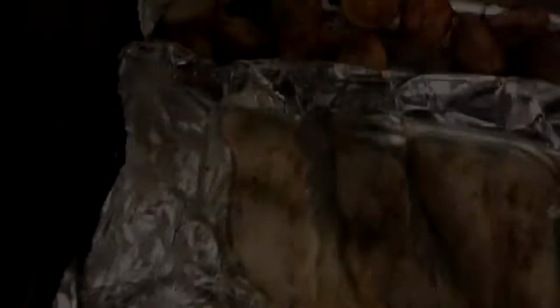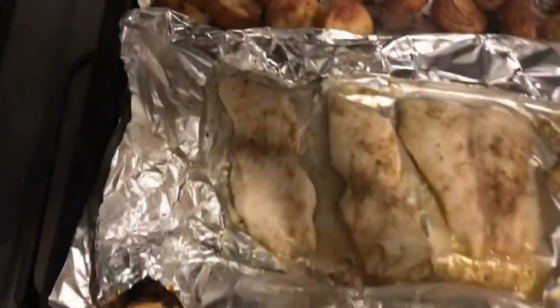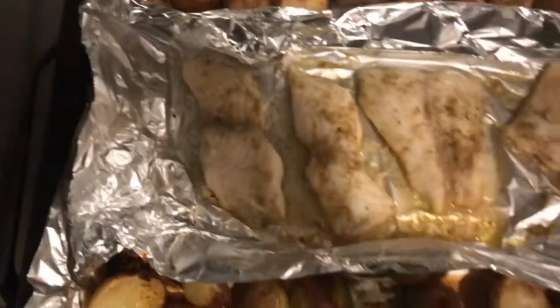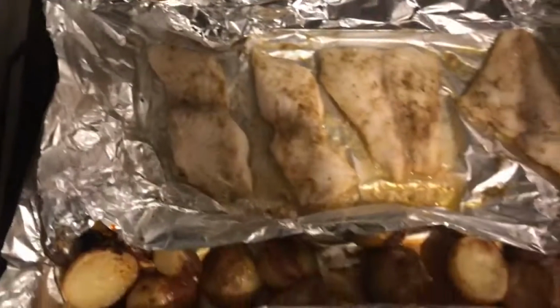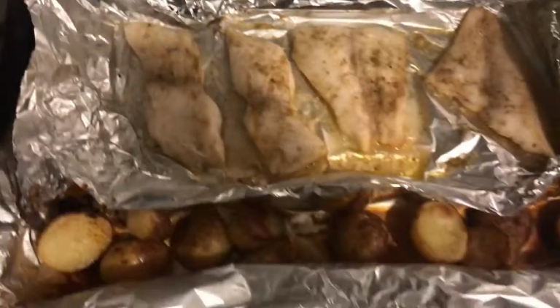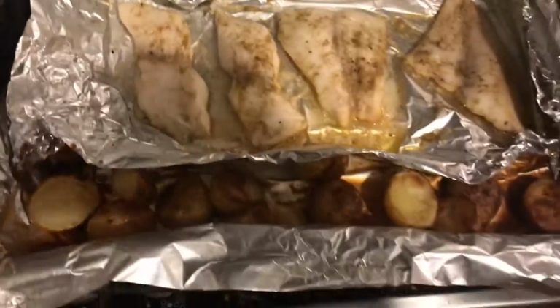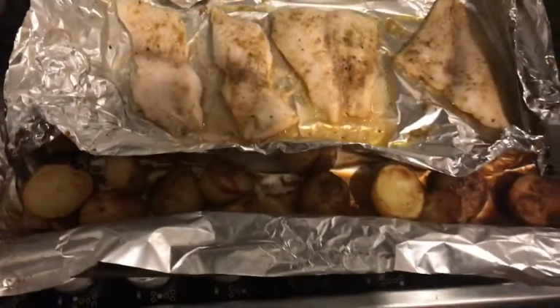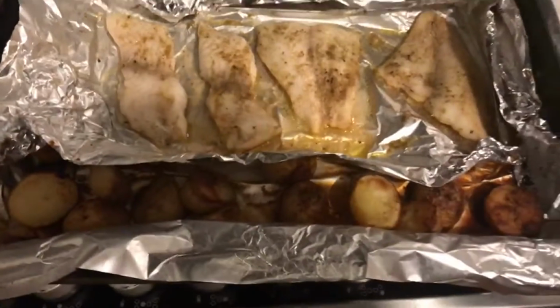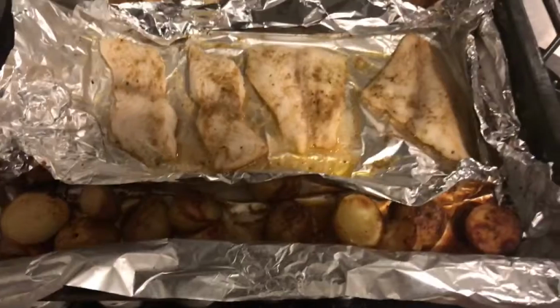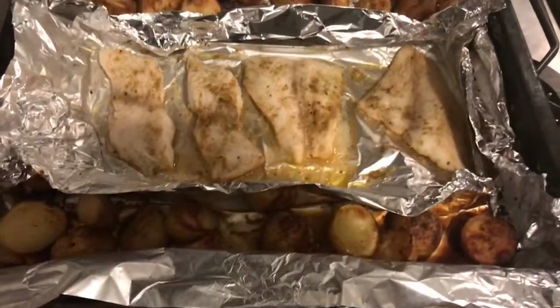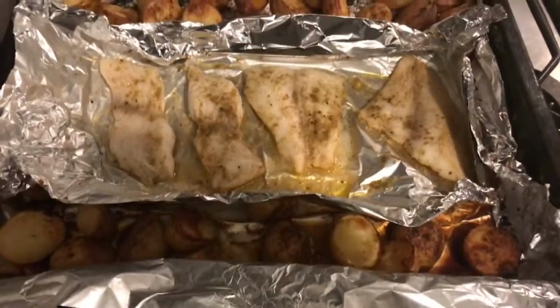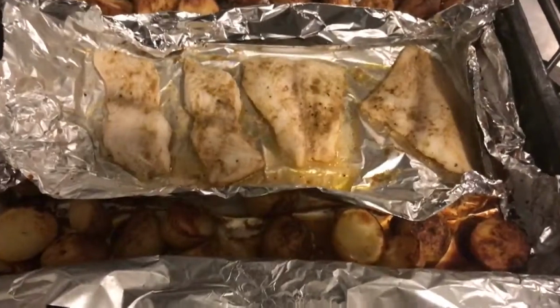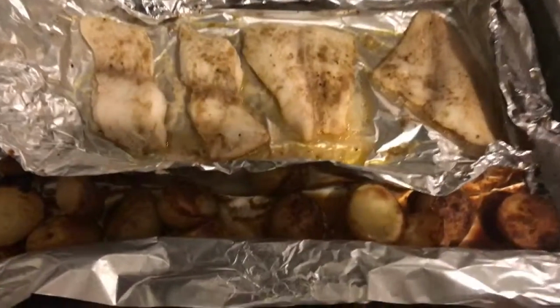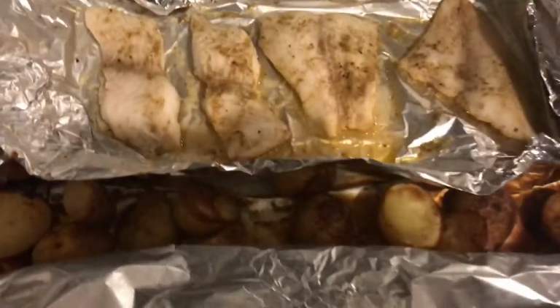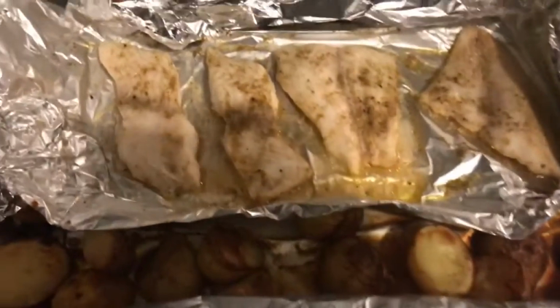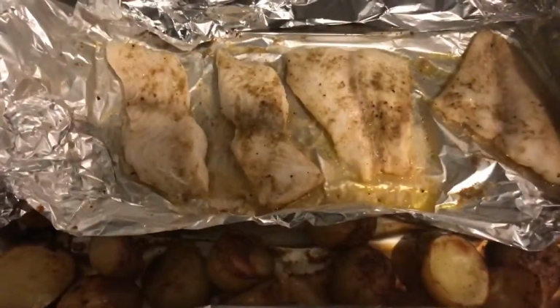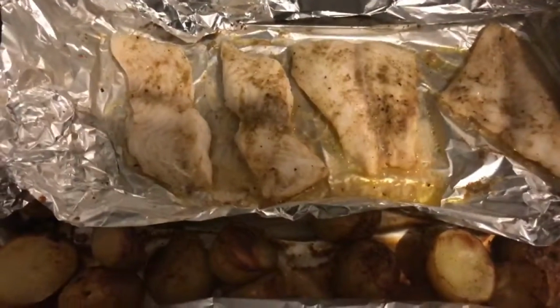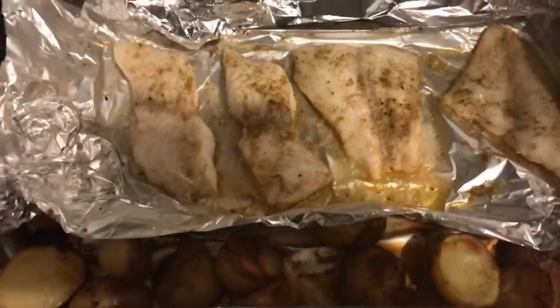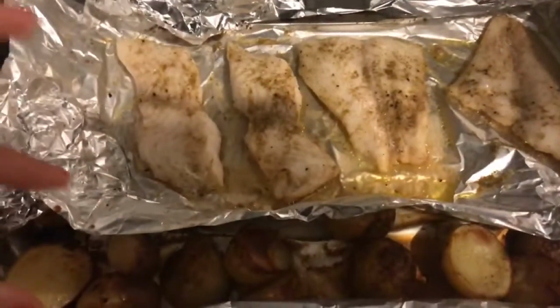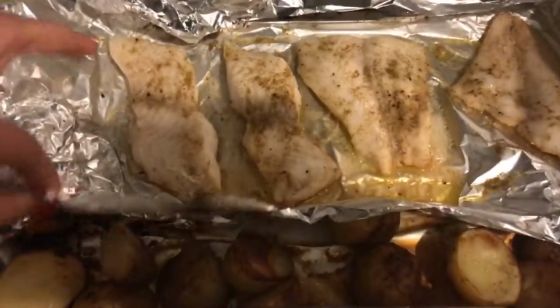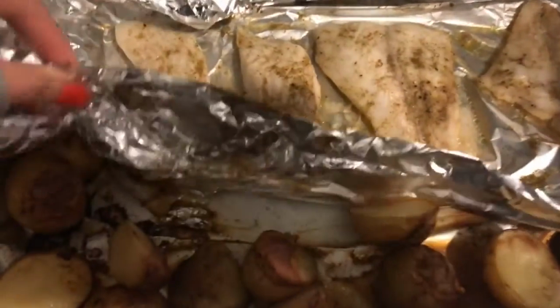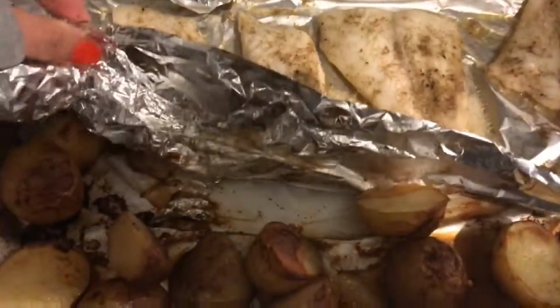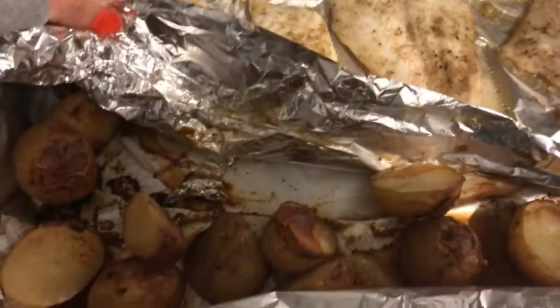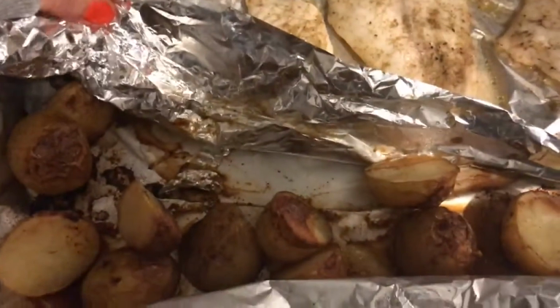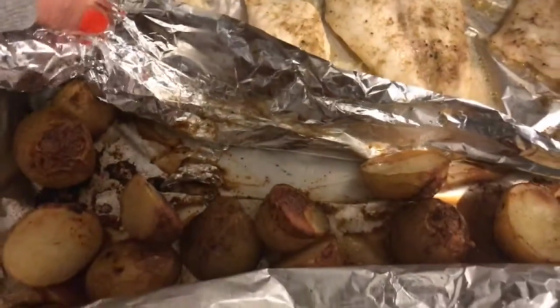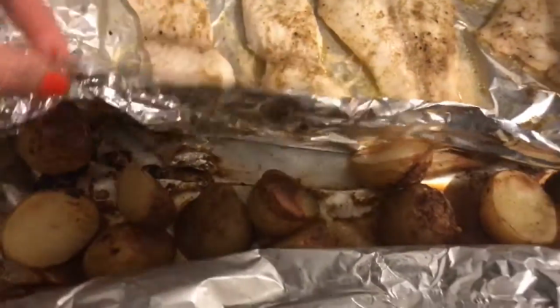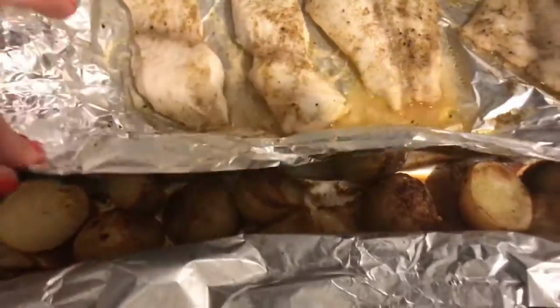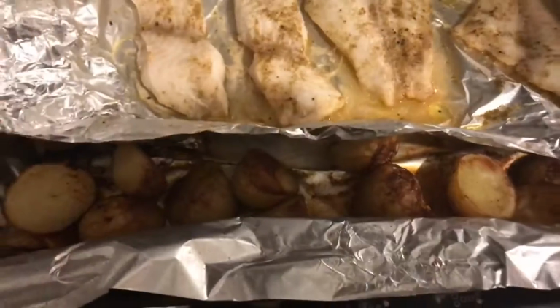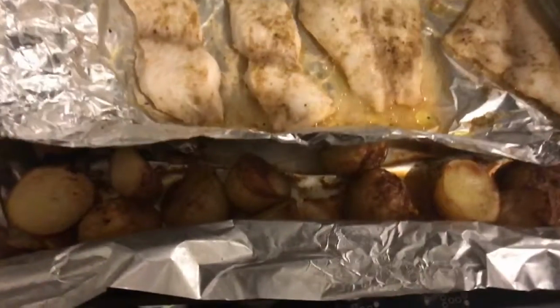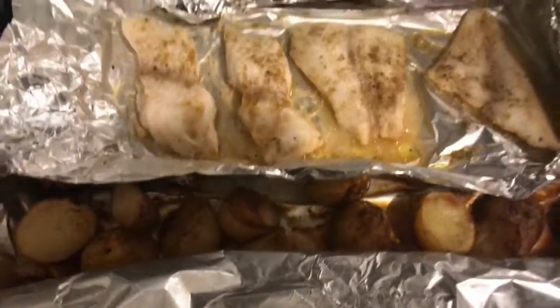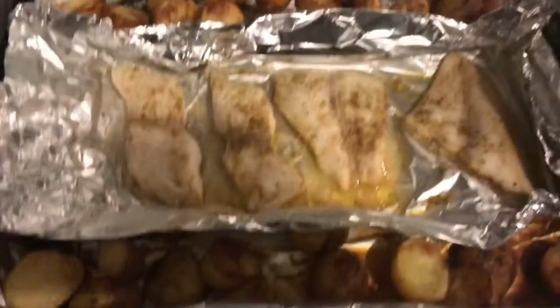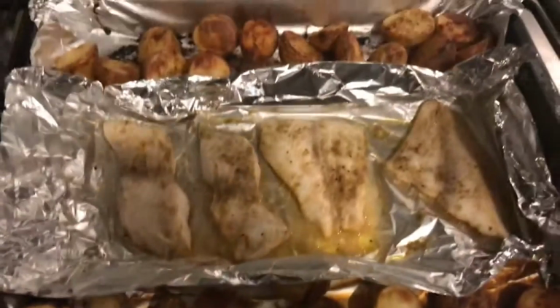And here it is, just out of the oven. Here's the fish. The potatoes have come up really lovely and nice. Beautiful dinner.